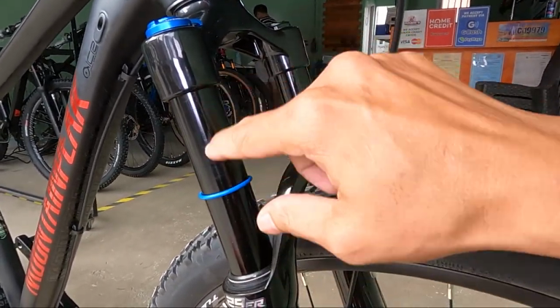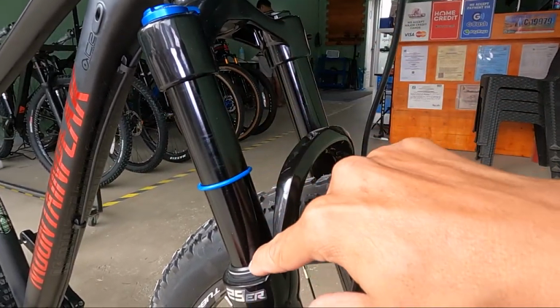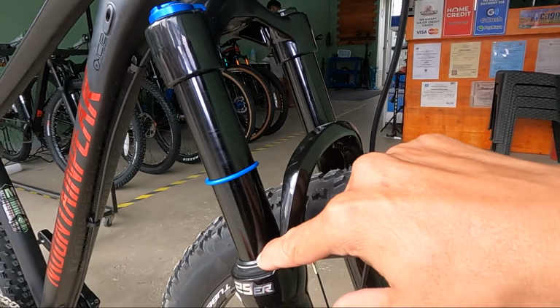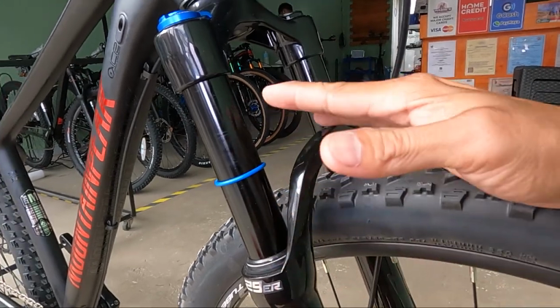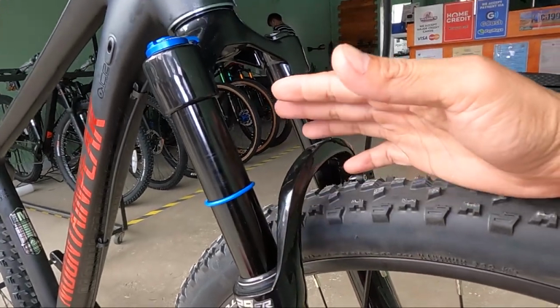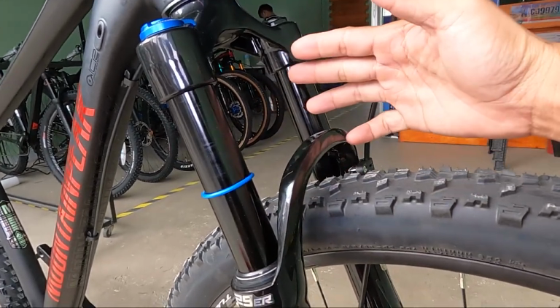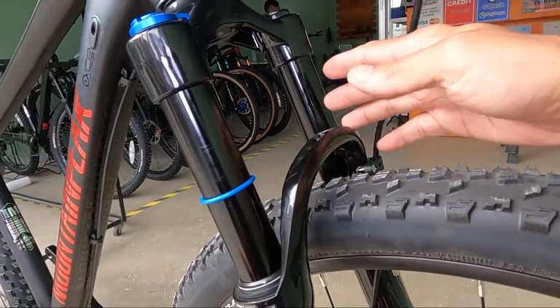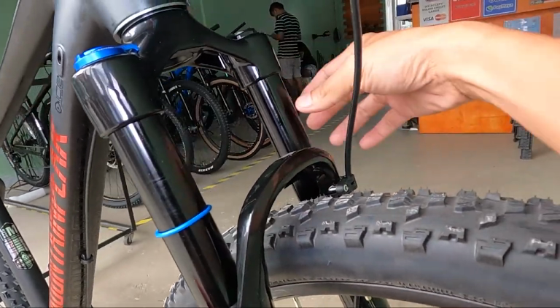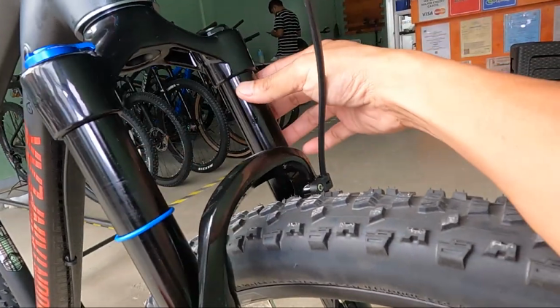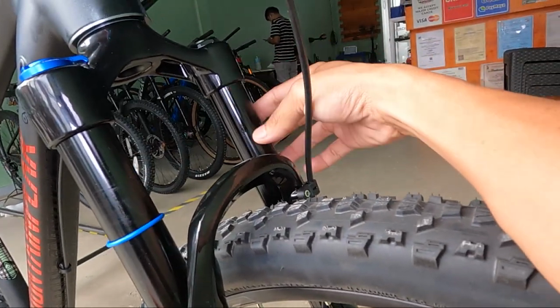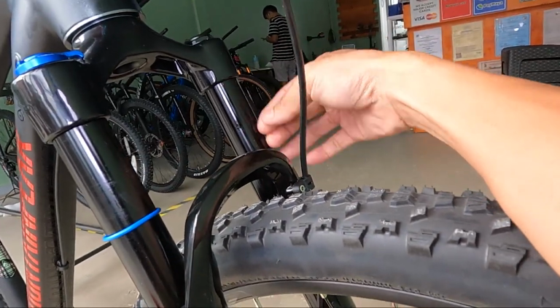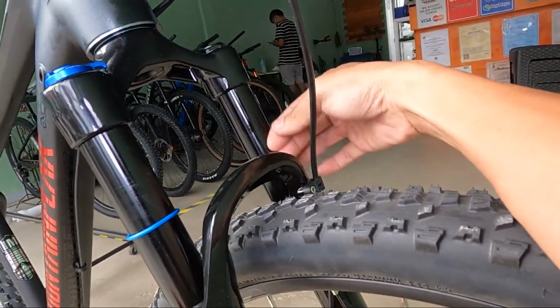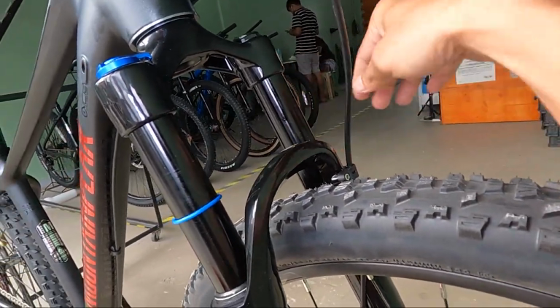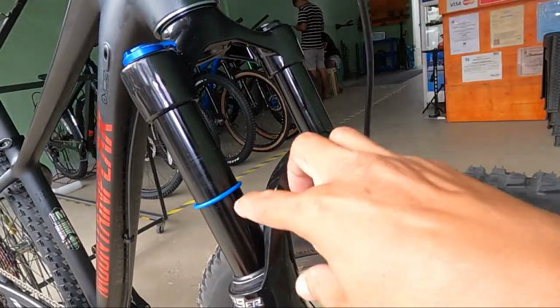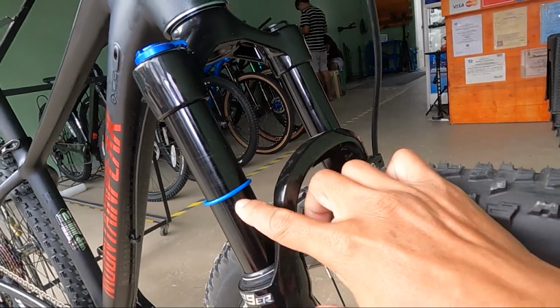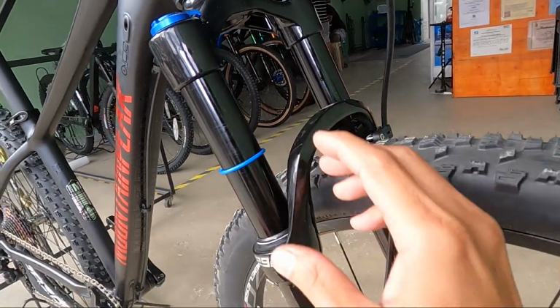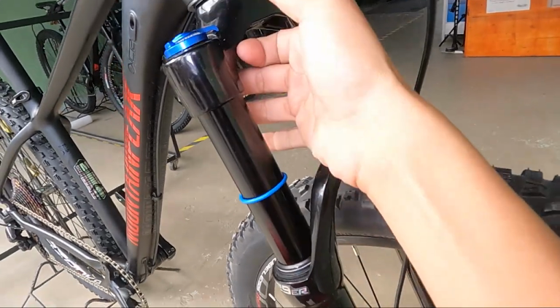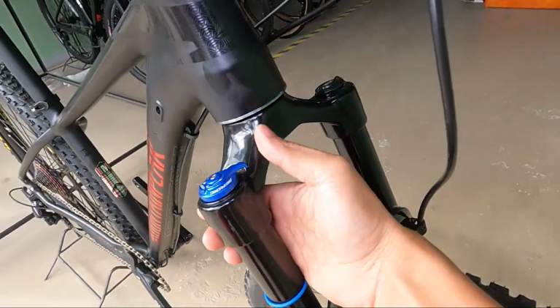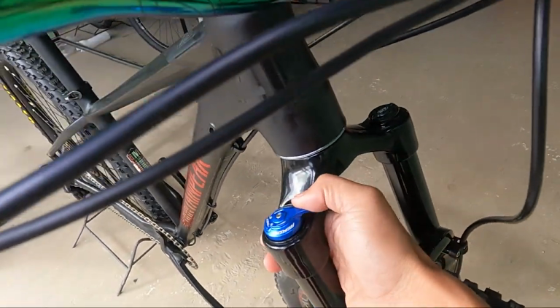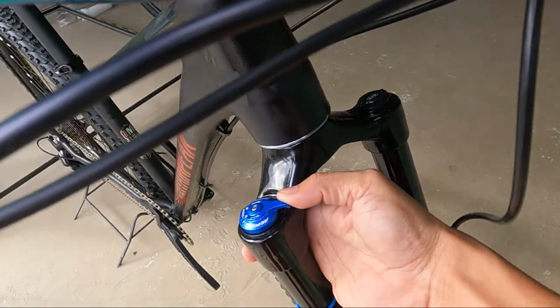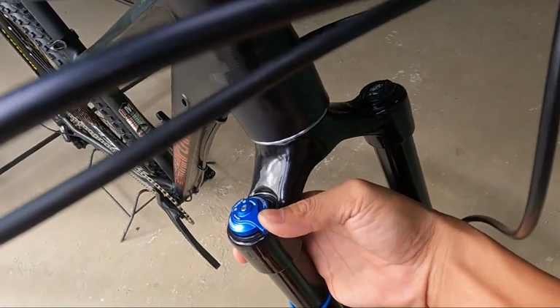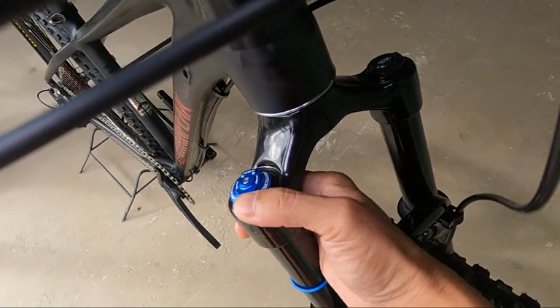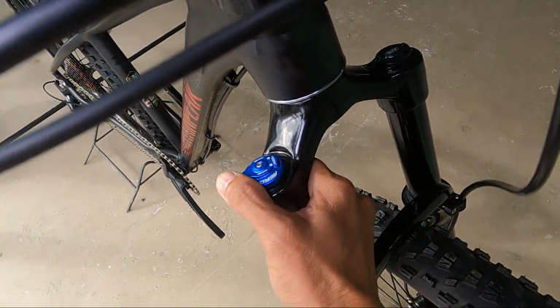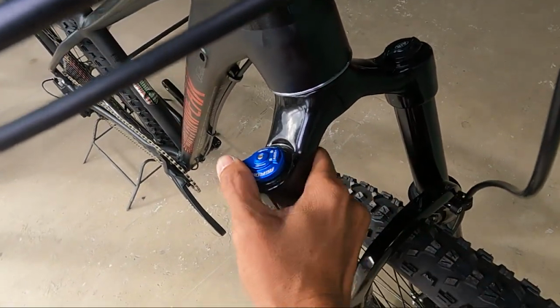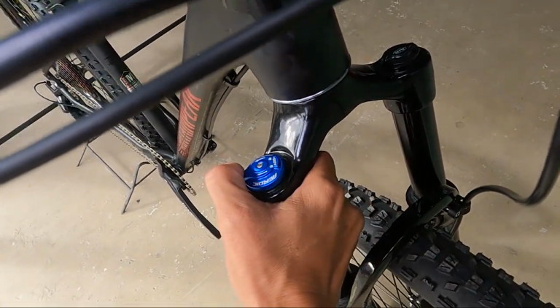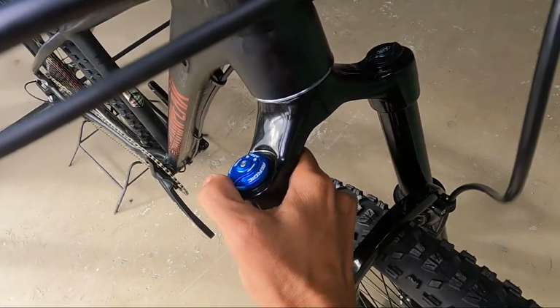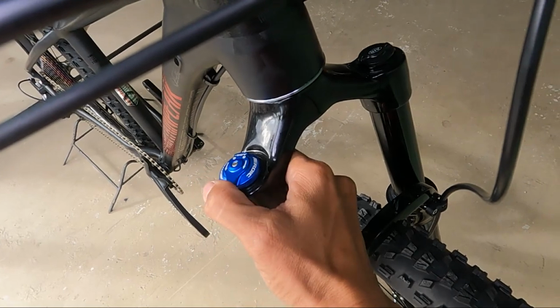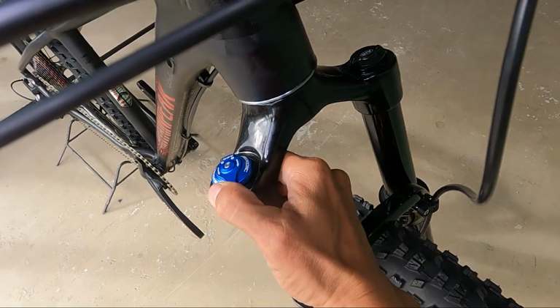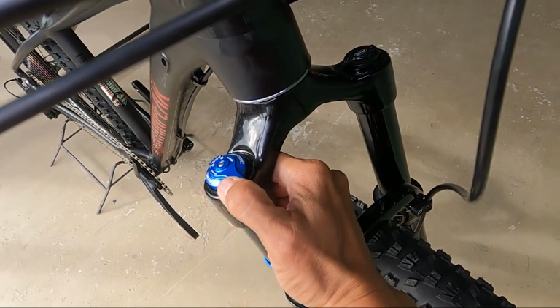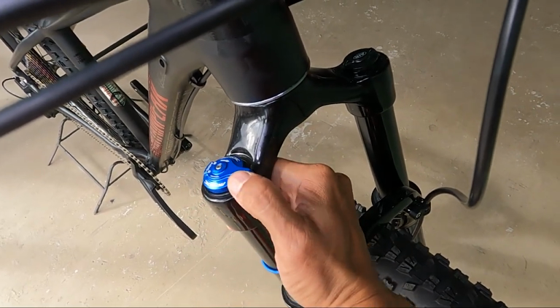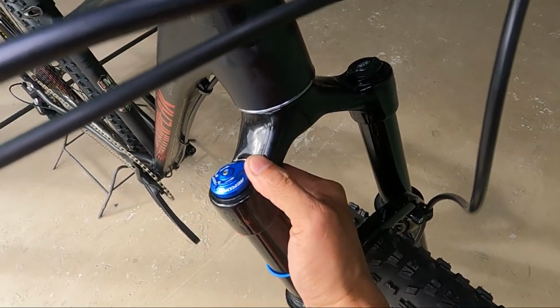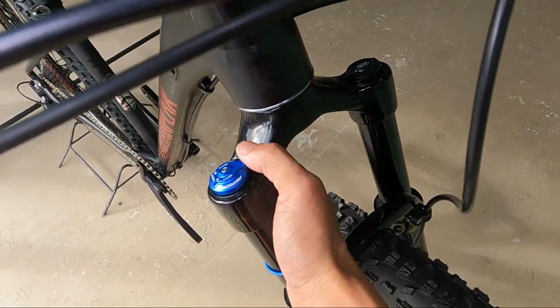Nandito yung rubber ng indicator ng sag. Ito yung manual lockout niya, mga herbs — may fine tuning yan. 7 clicks.